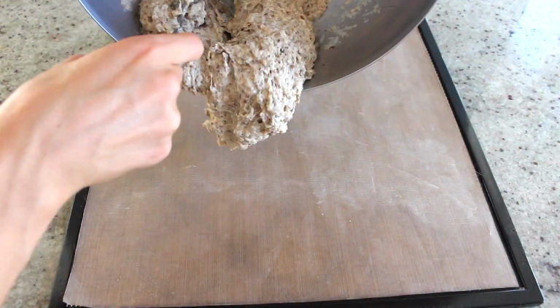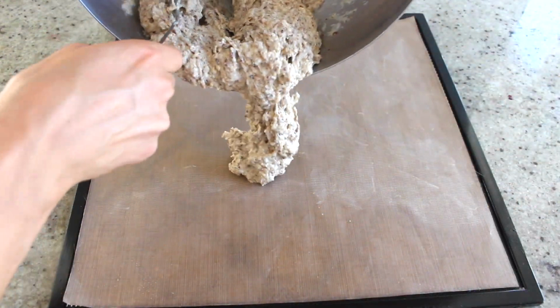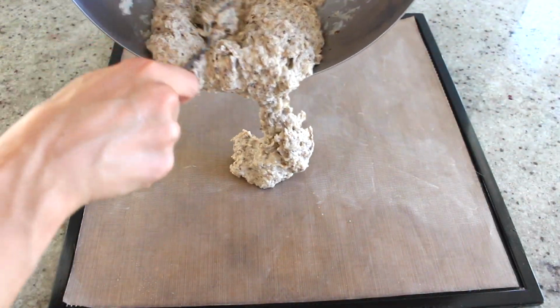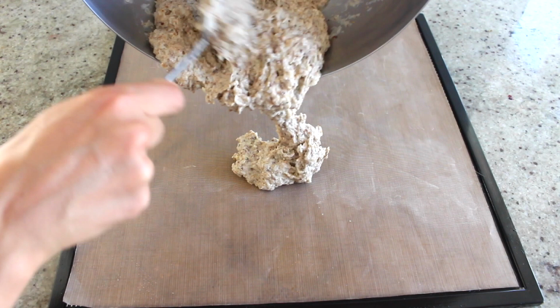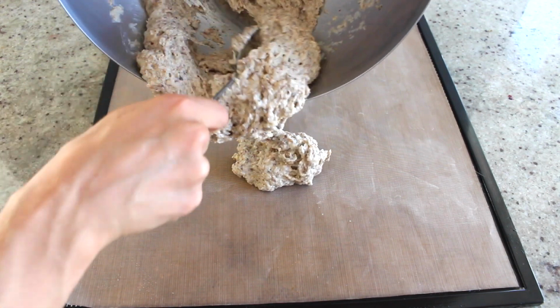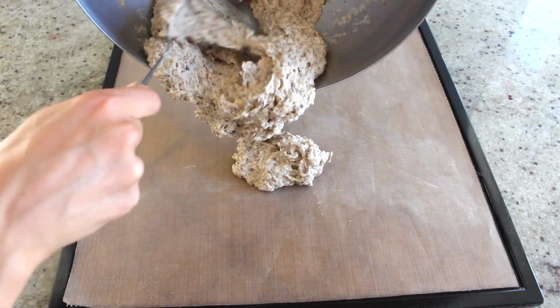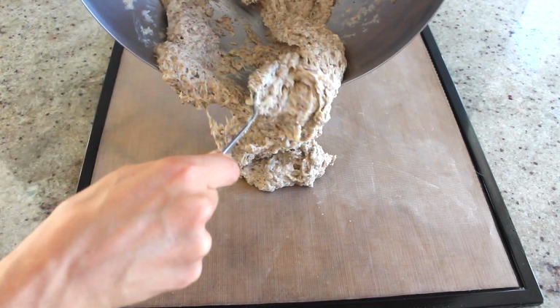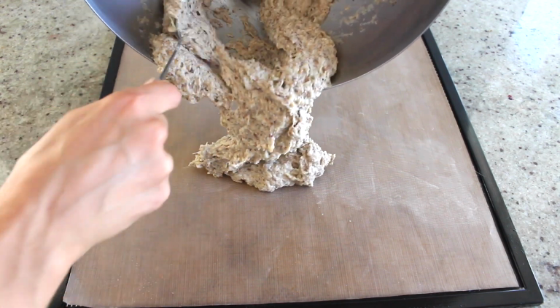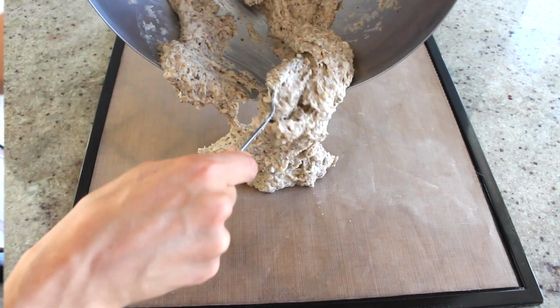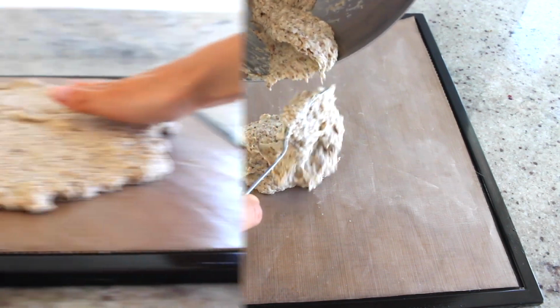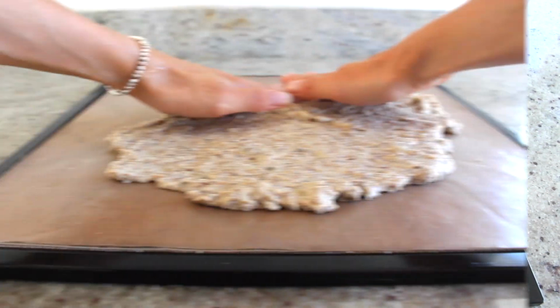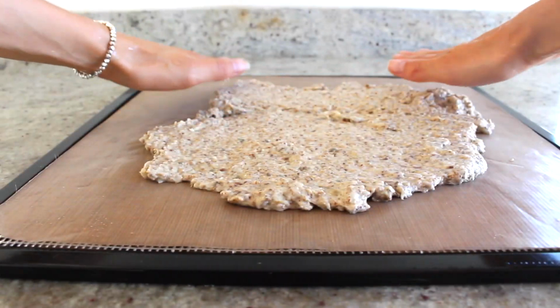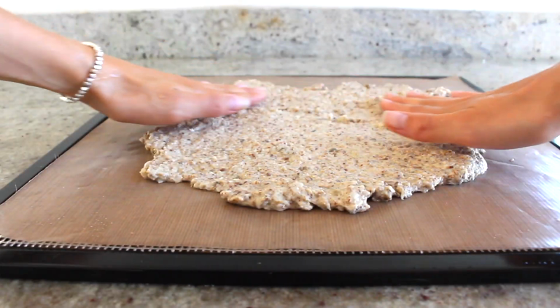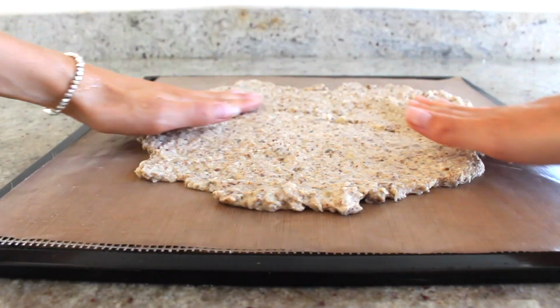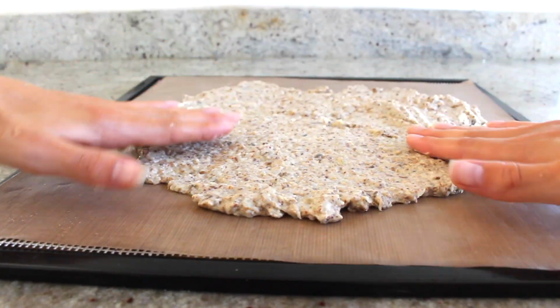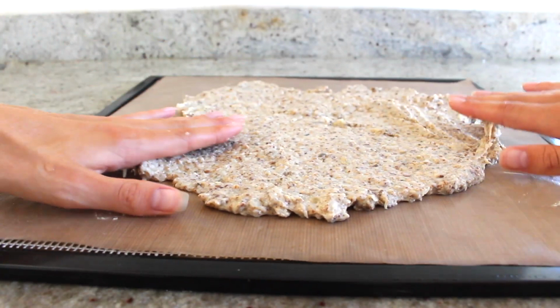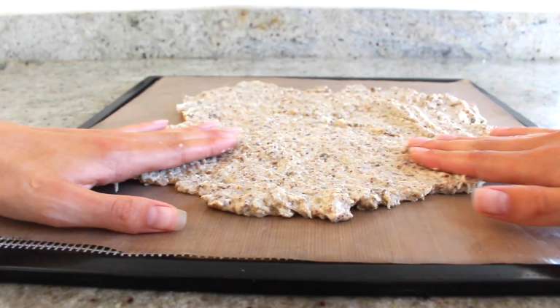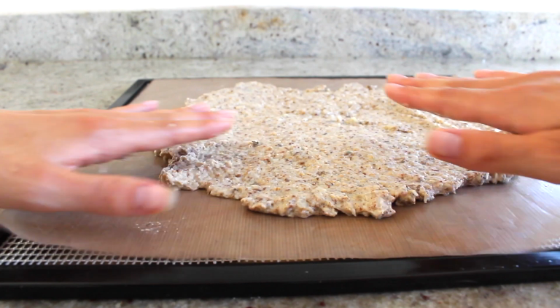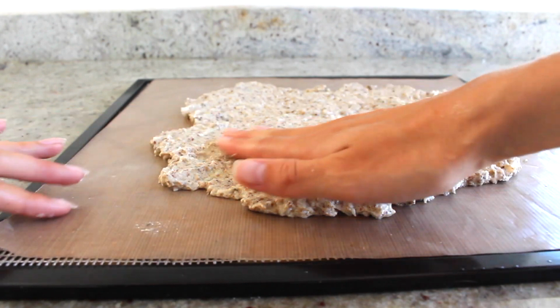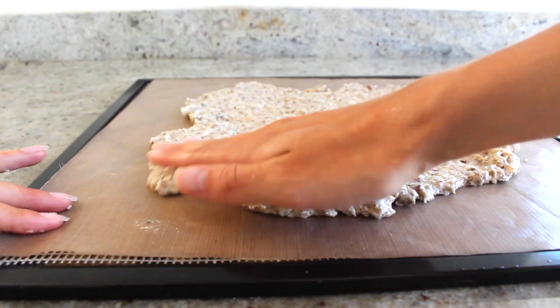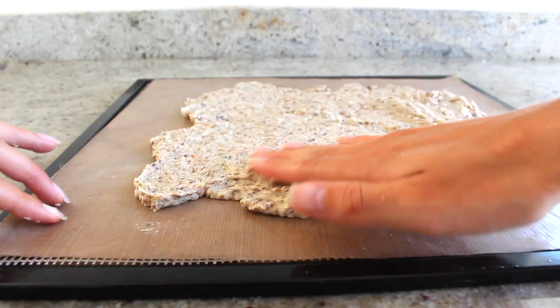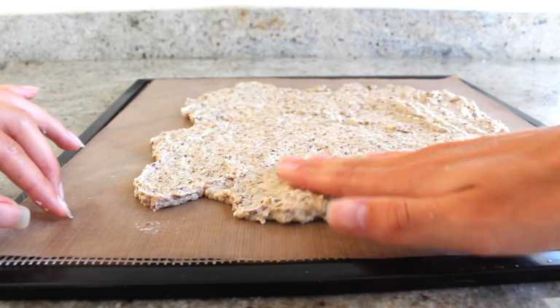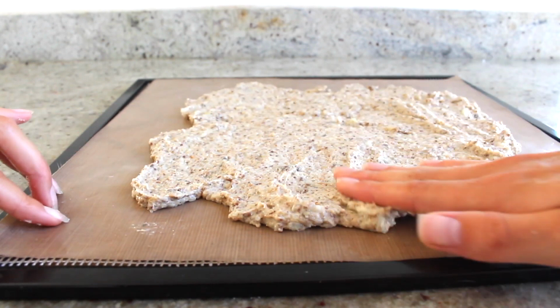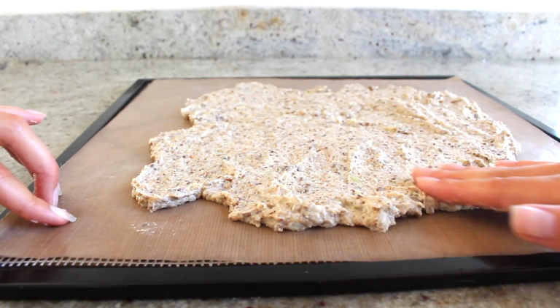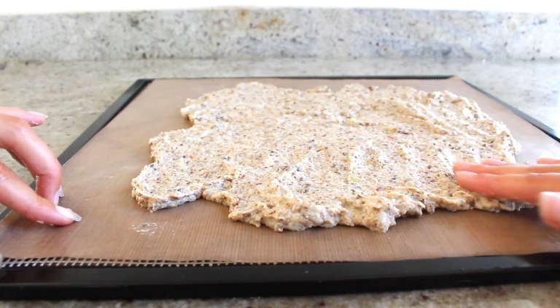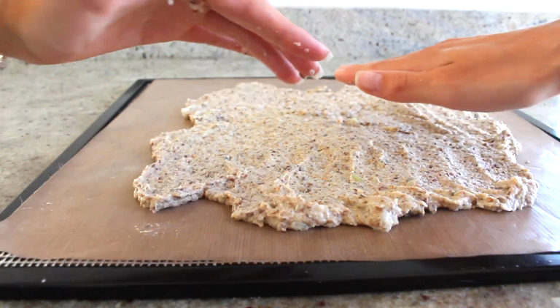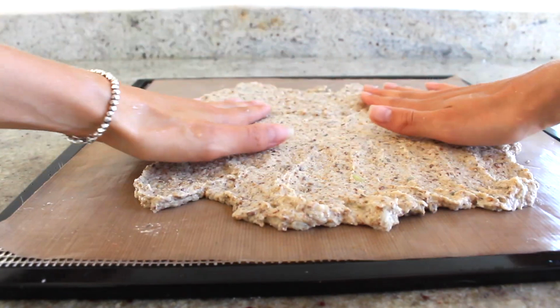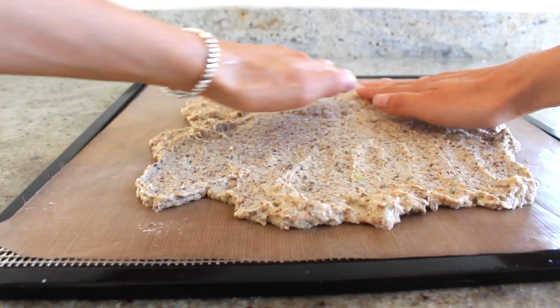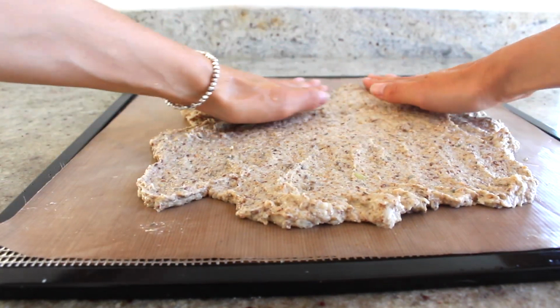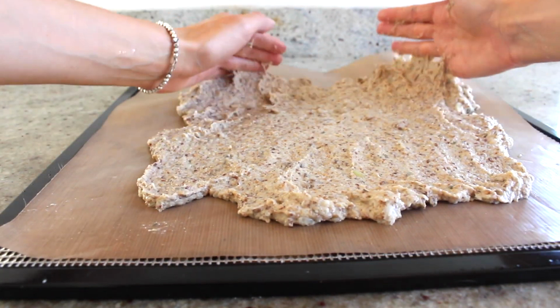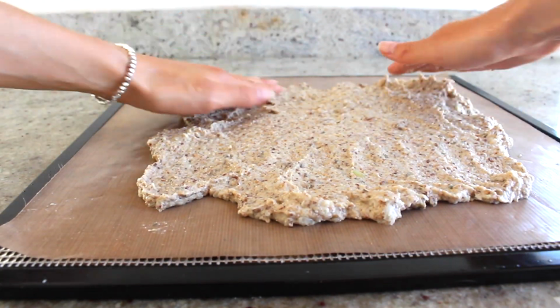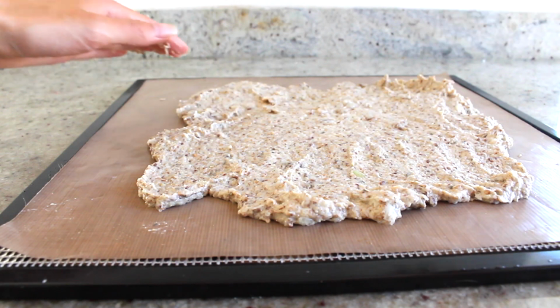Then you can spread the mixture out on your dehydrator sheets, not making it too thick or too thin. If you make it too thin, it'll be more like a cracker. But if you make it too thick, it'll take forever to dehydrate.